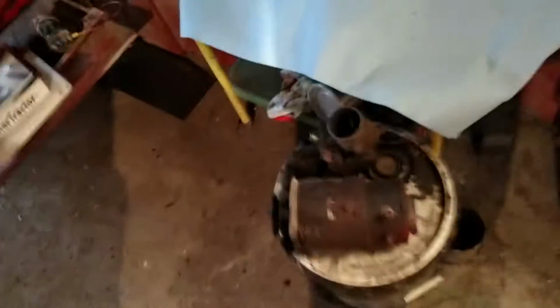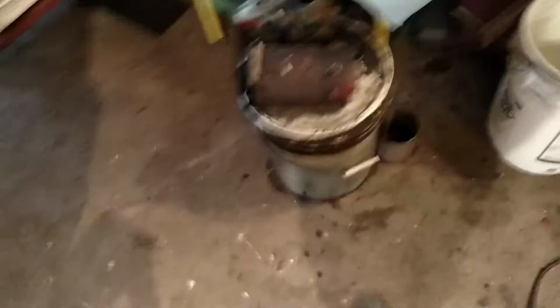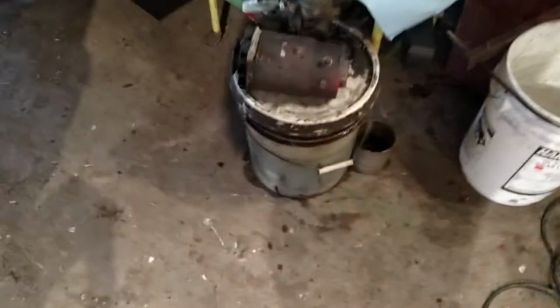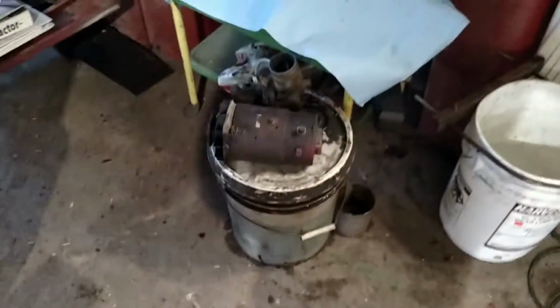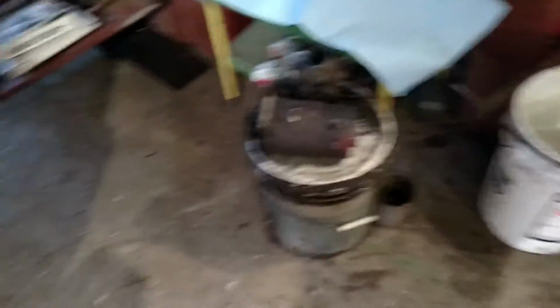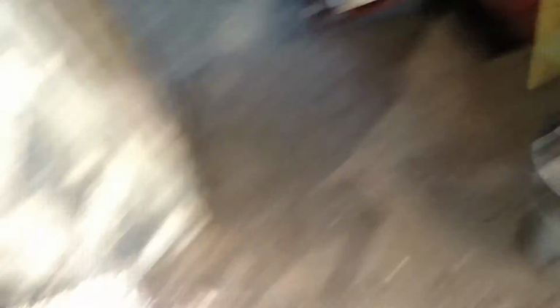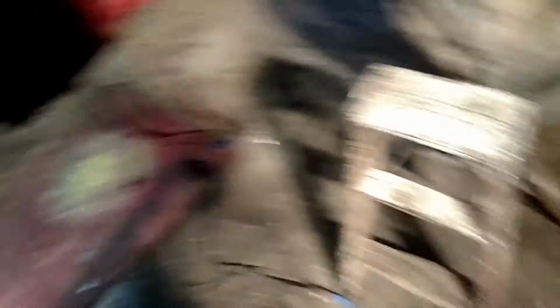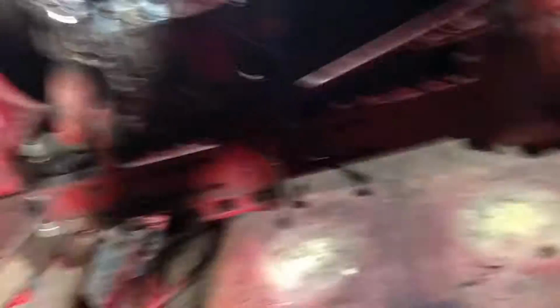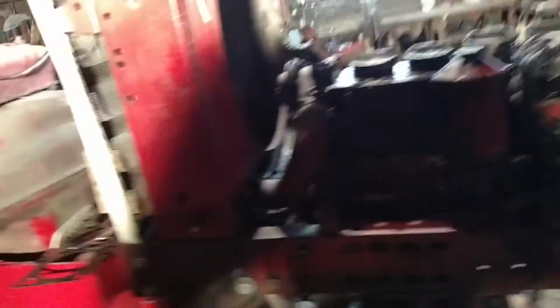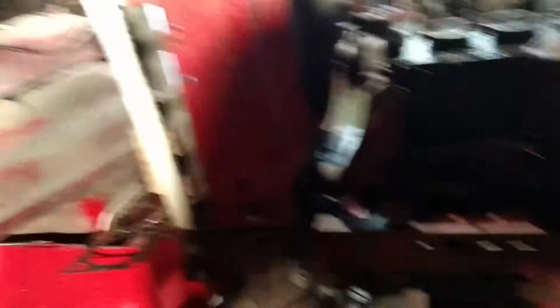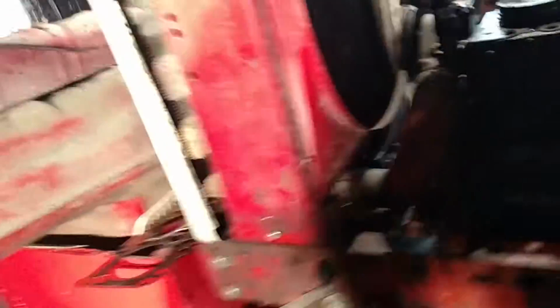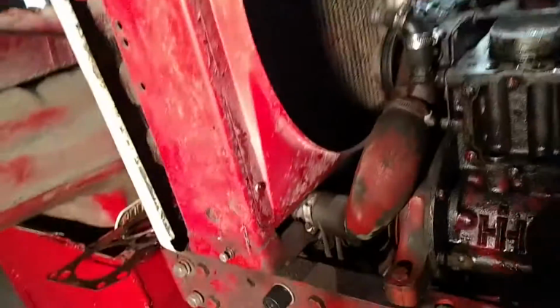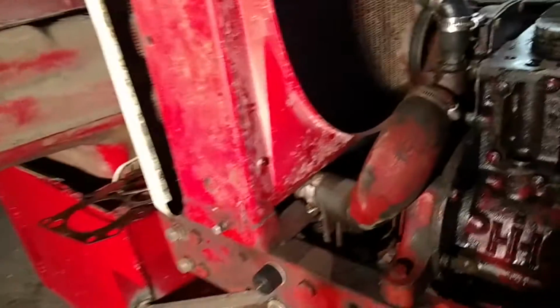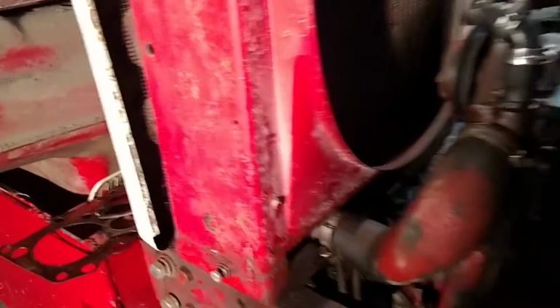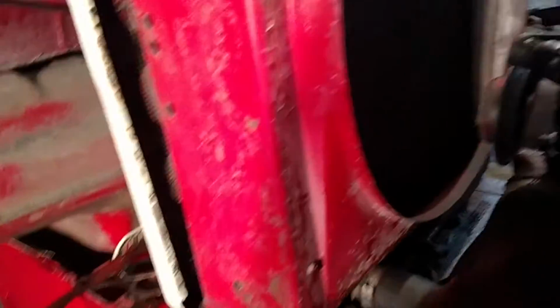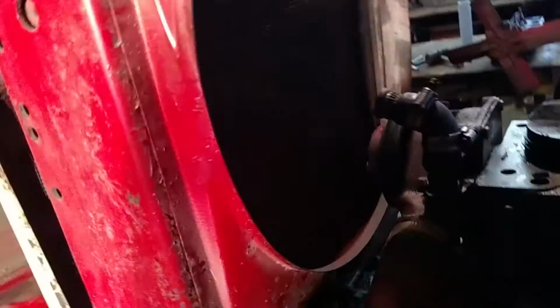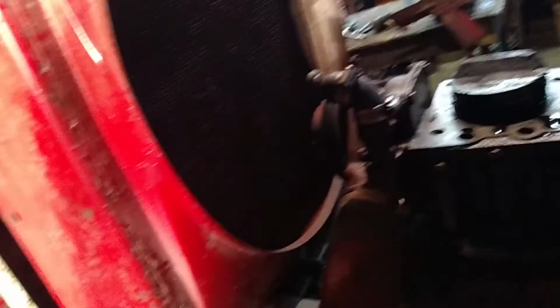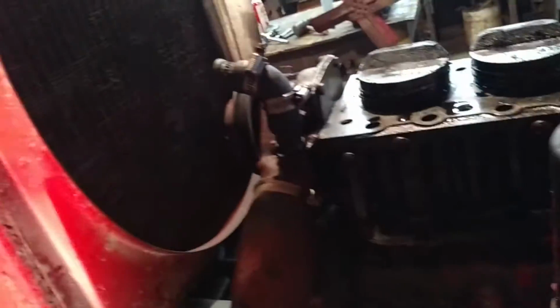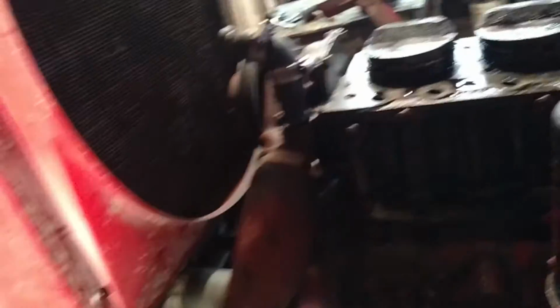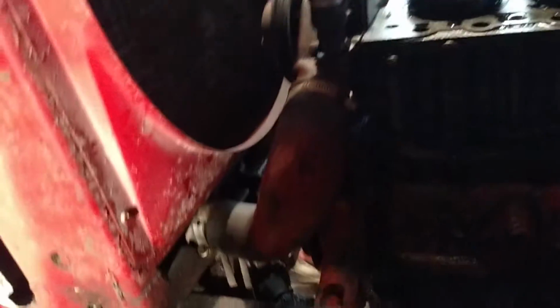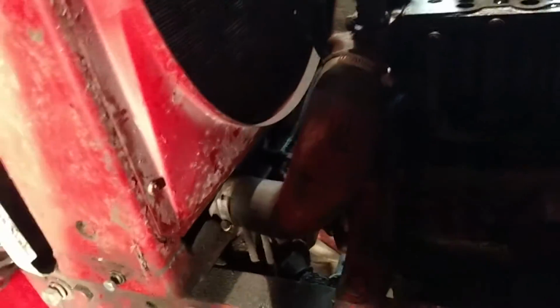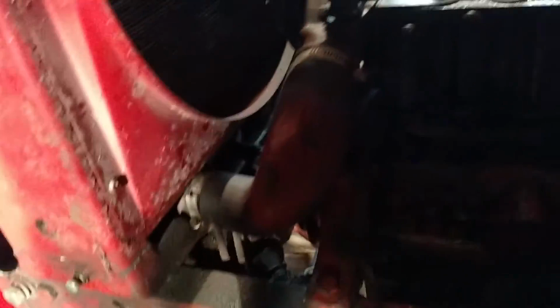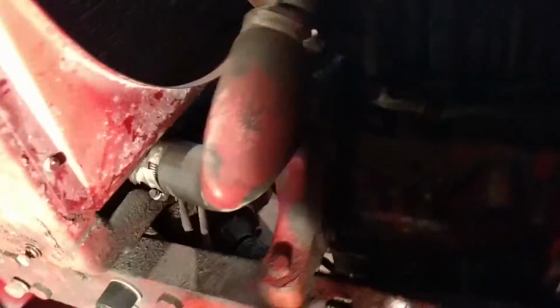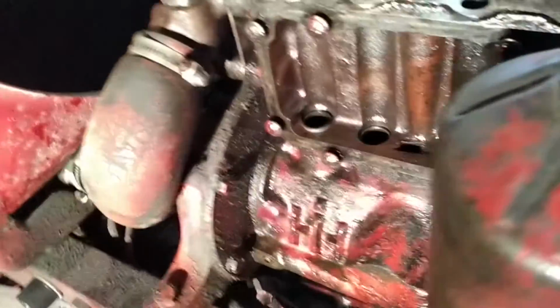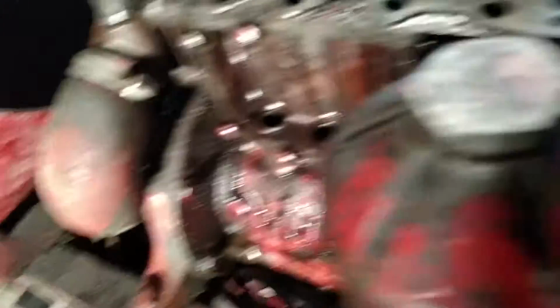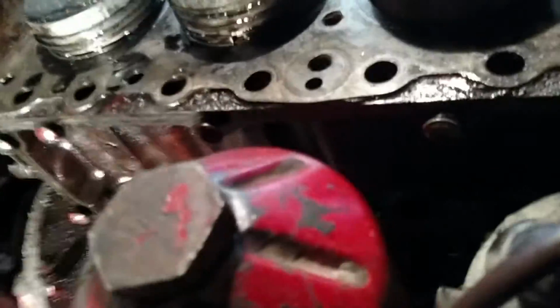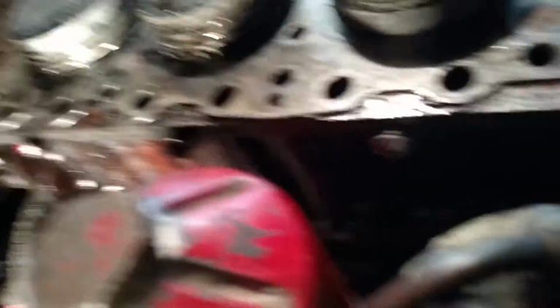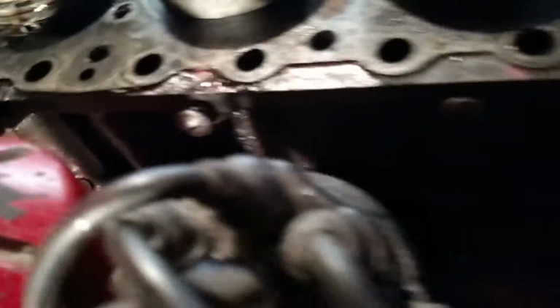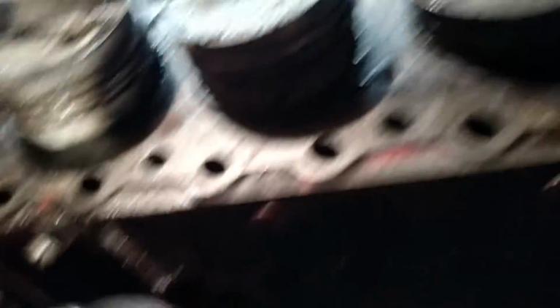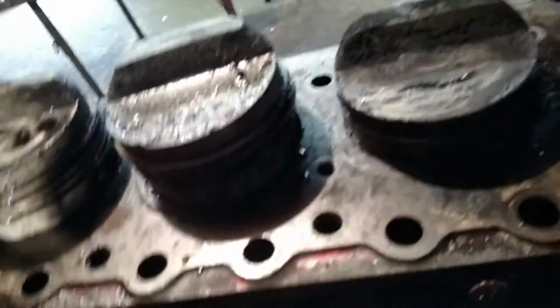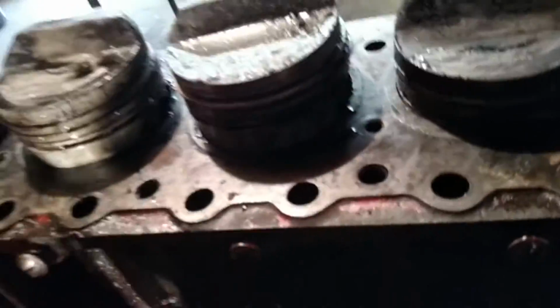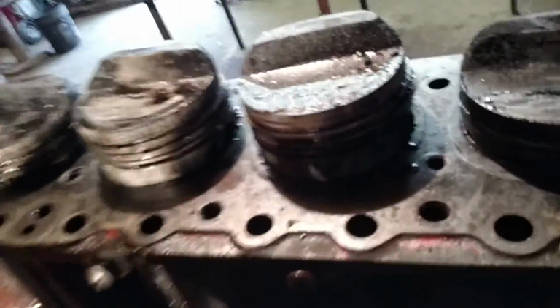I had a heck of a time getting the antifreeze out of it. I found the drain plug on the bottom of the radiator and, God forbid, that was a real pain. But I got it drained and got it torn apart, and this is as it is.